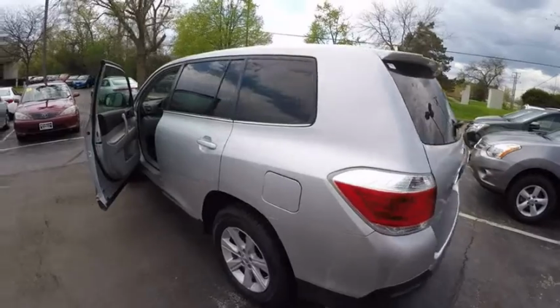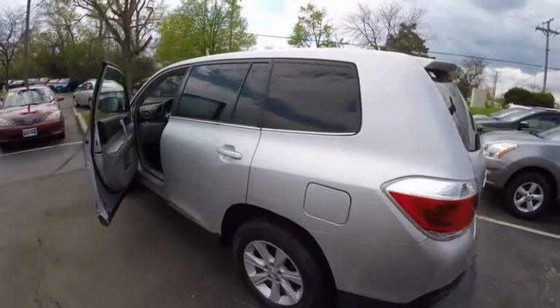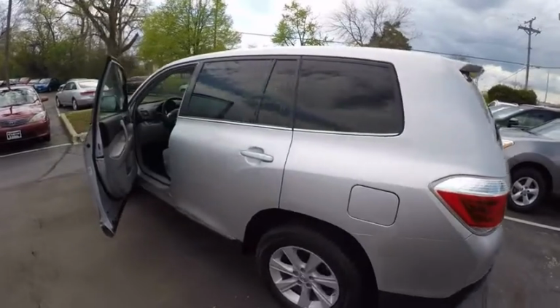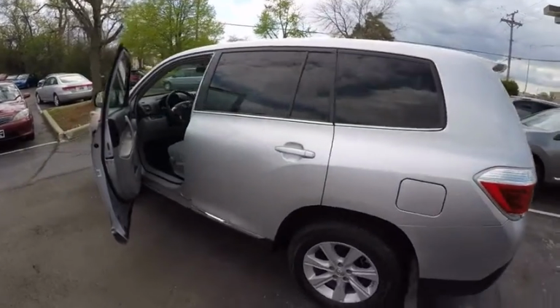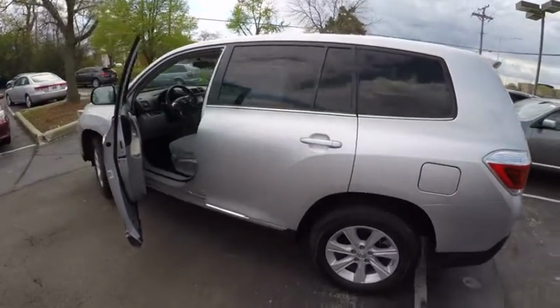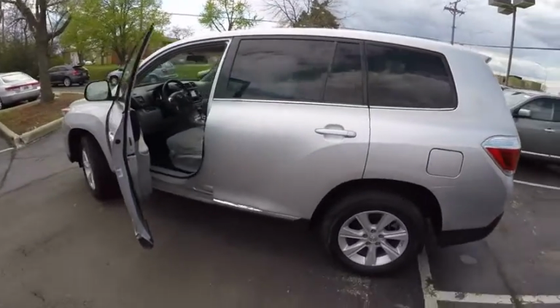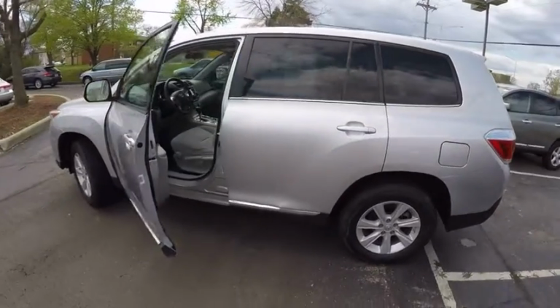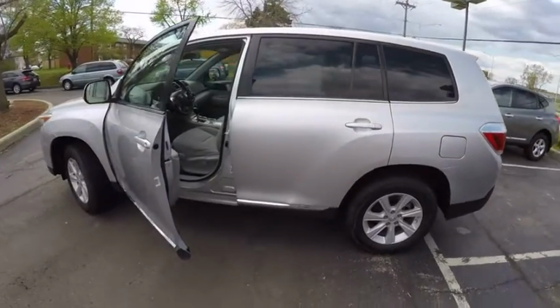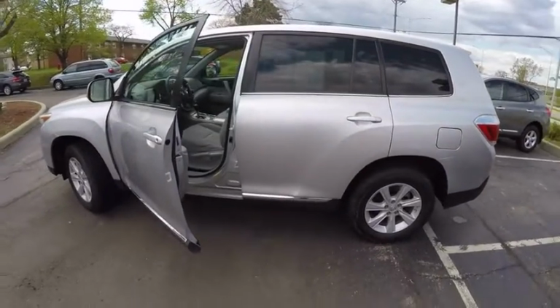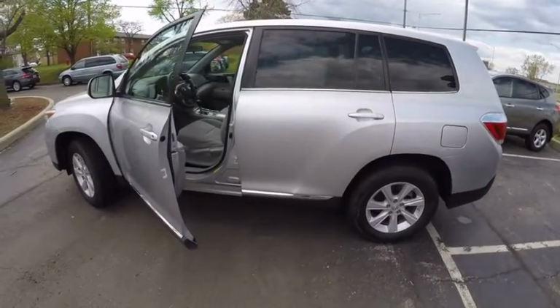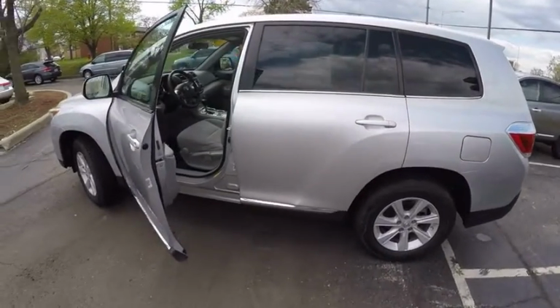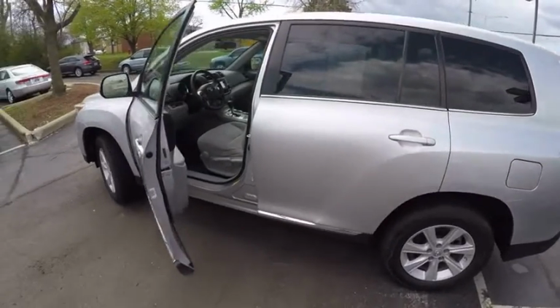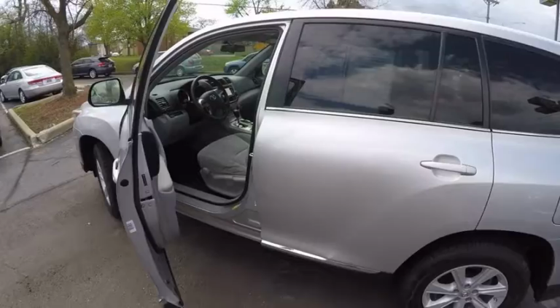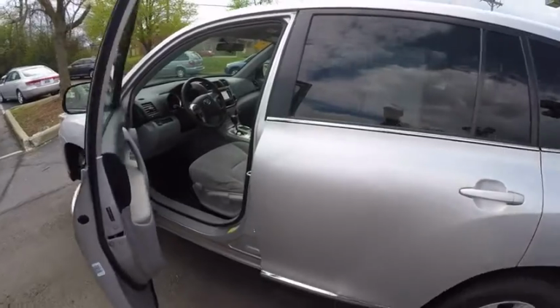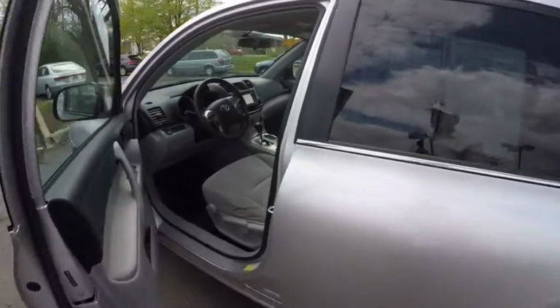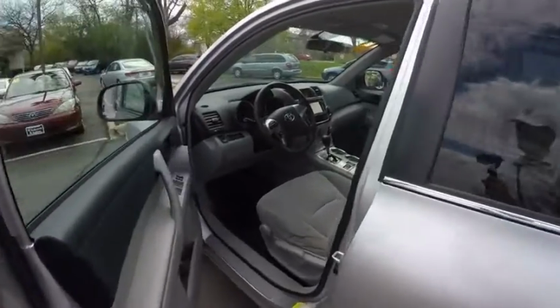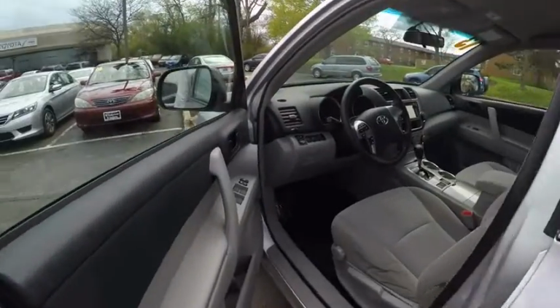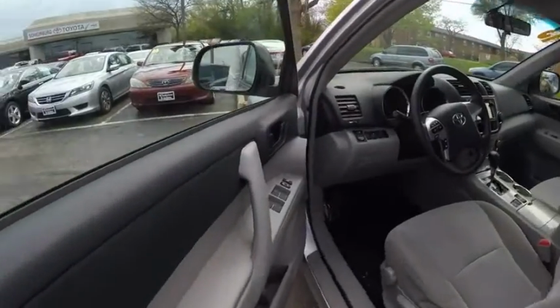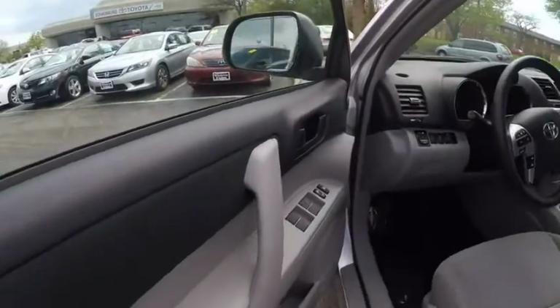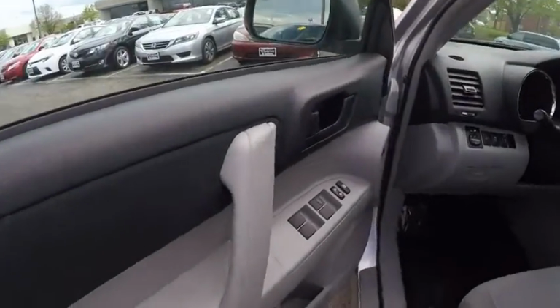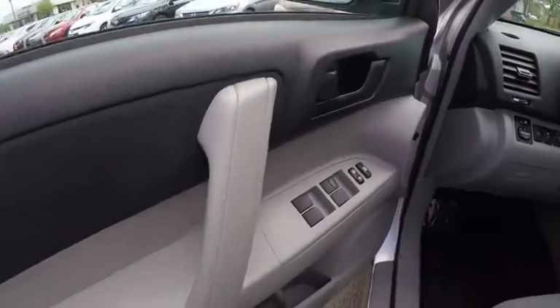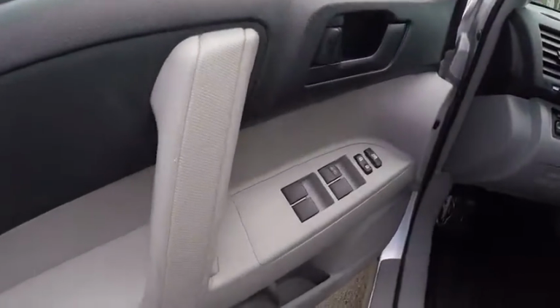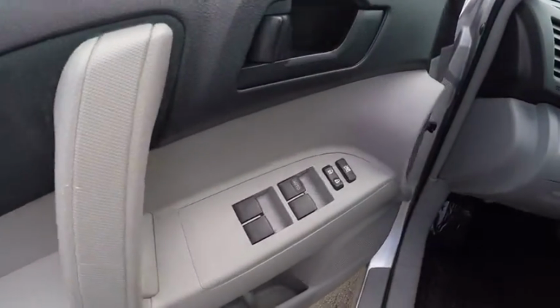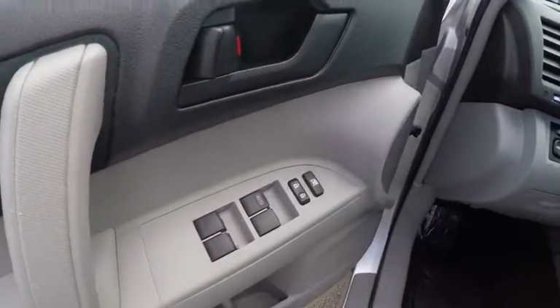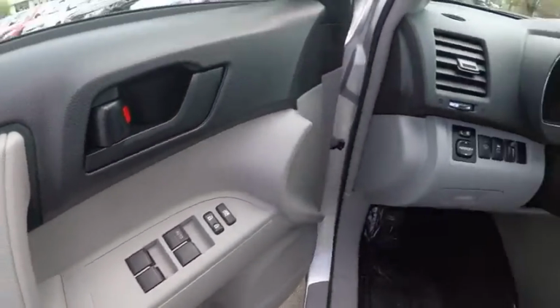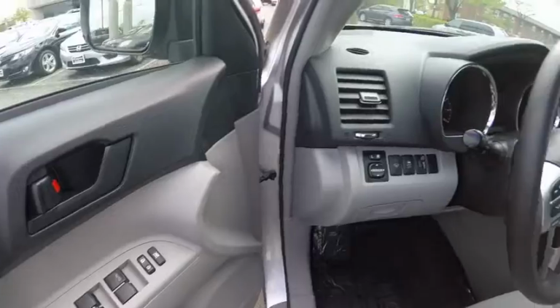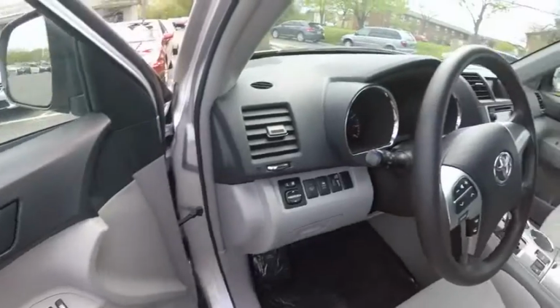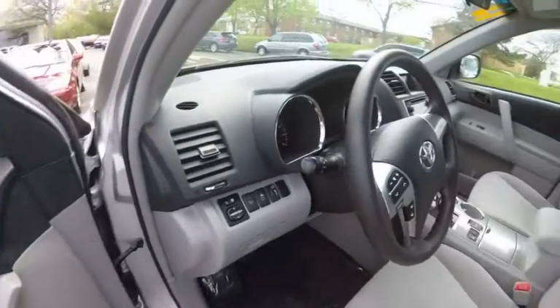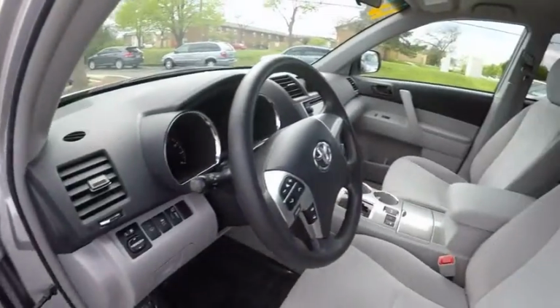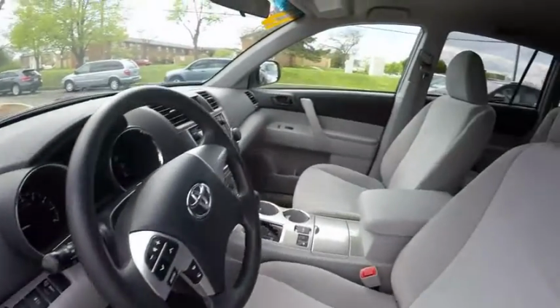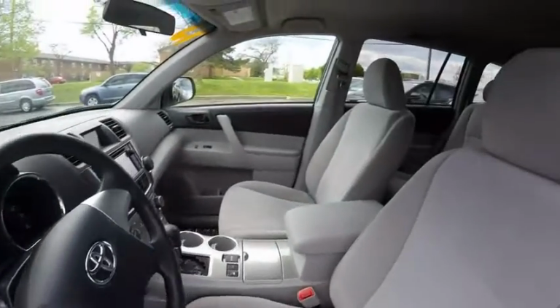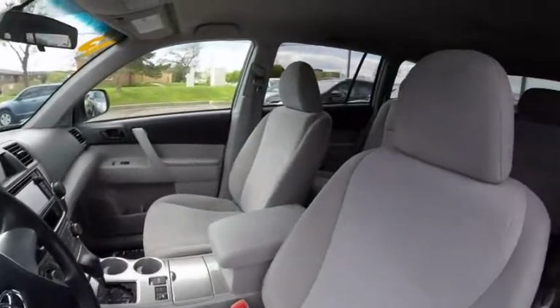Here are some of this vehicle's great options: traction control, power steering, cruise control, child safety locks, power brakes, trip odometer, power door locks, brake assist, tachometer.